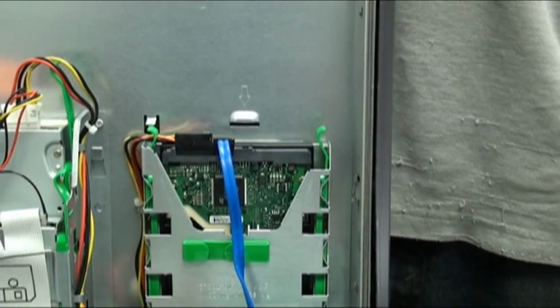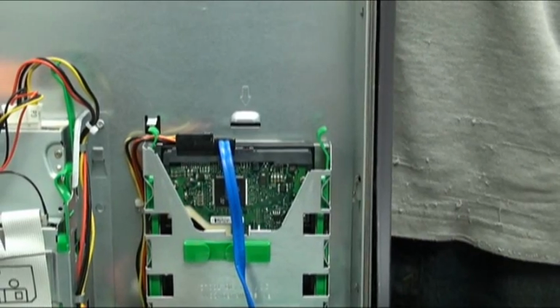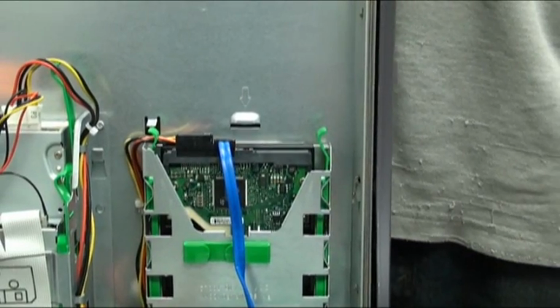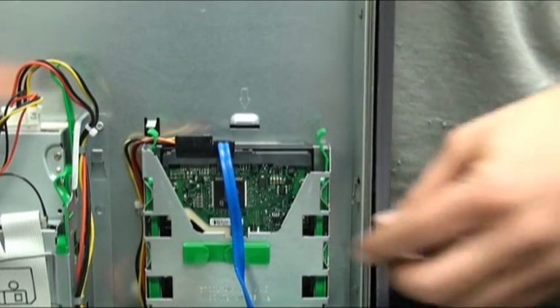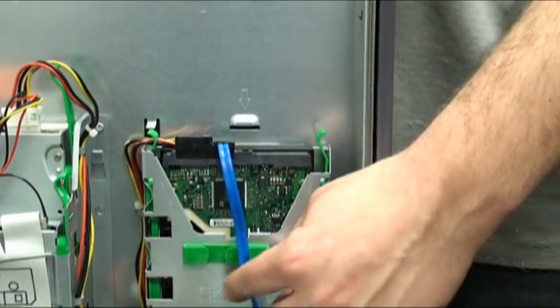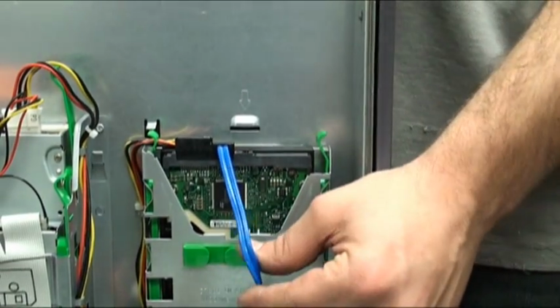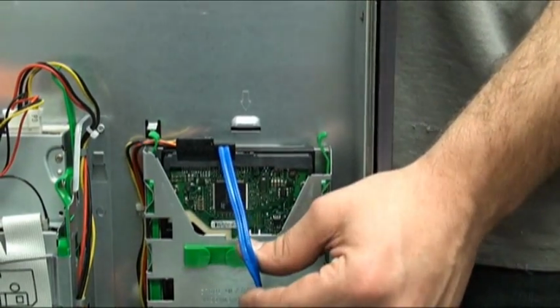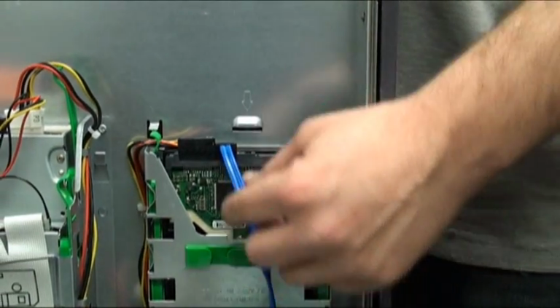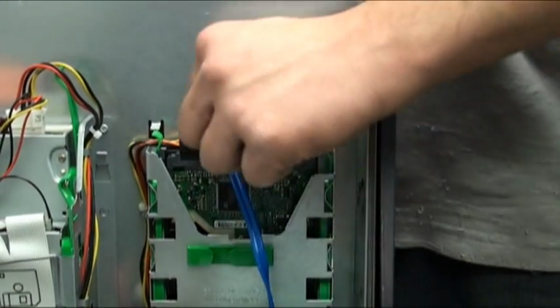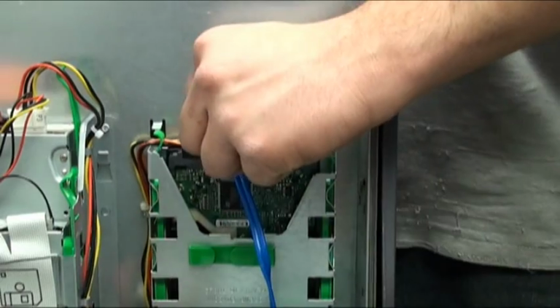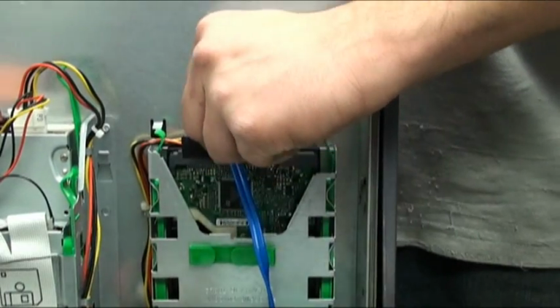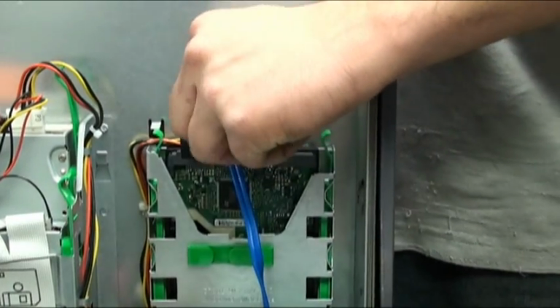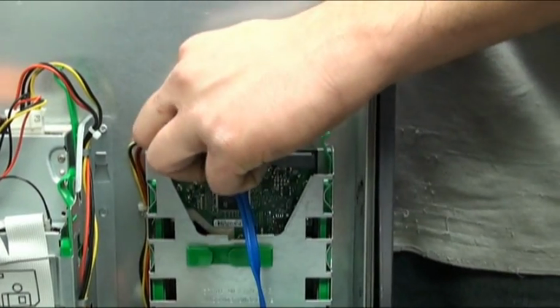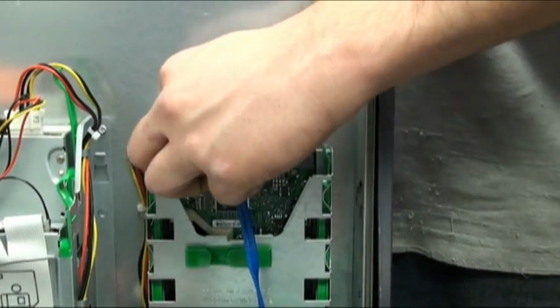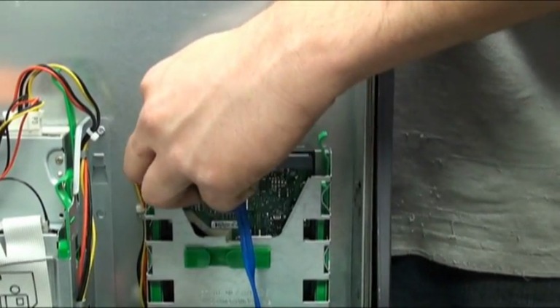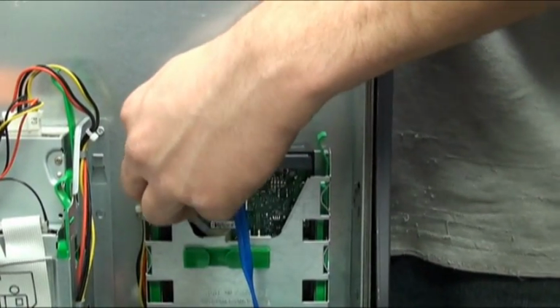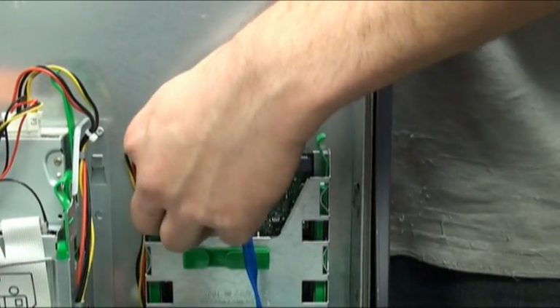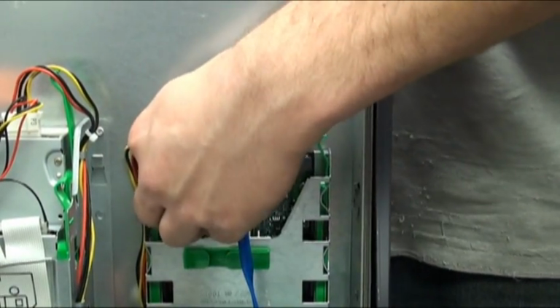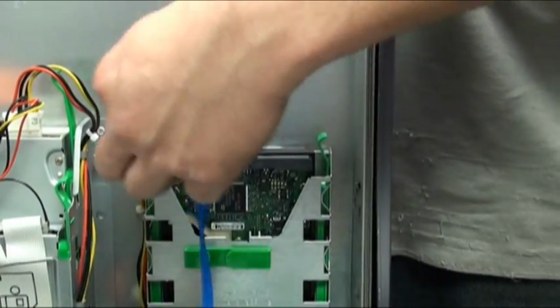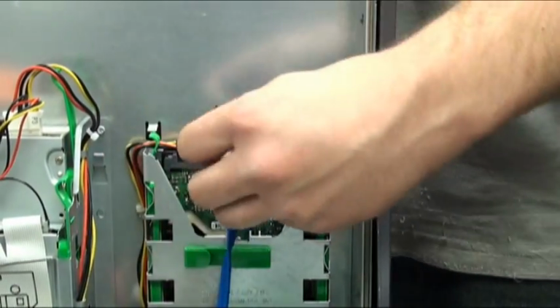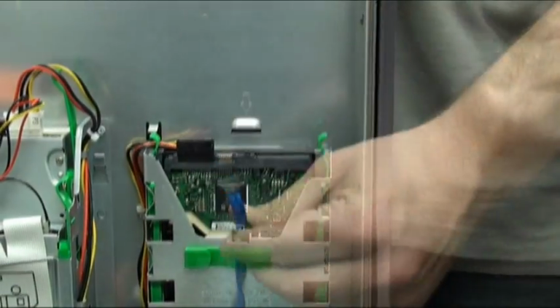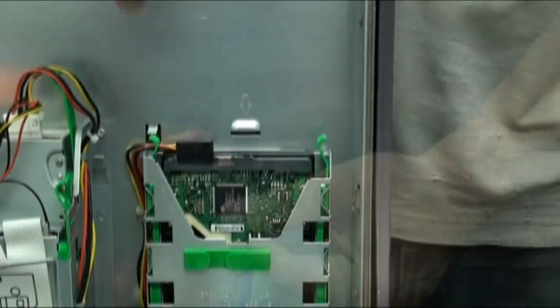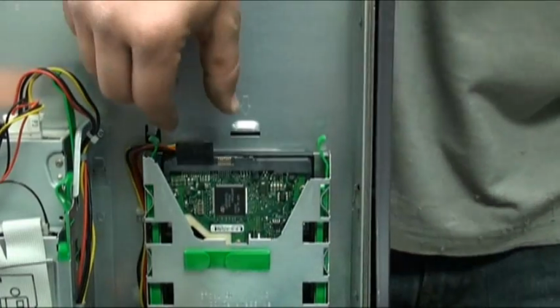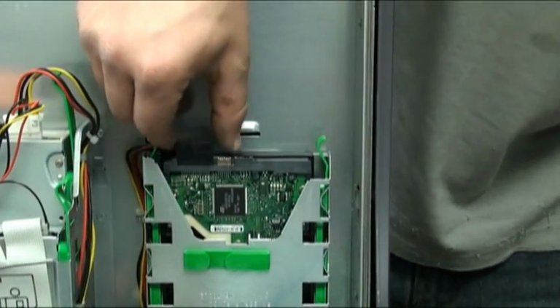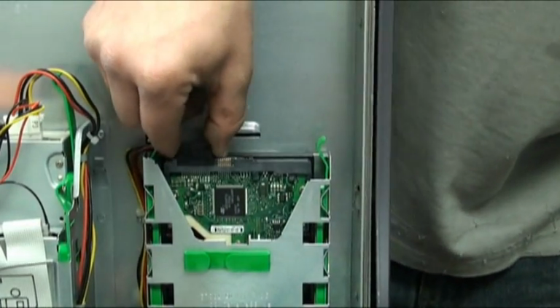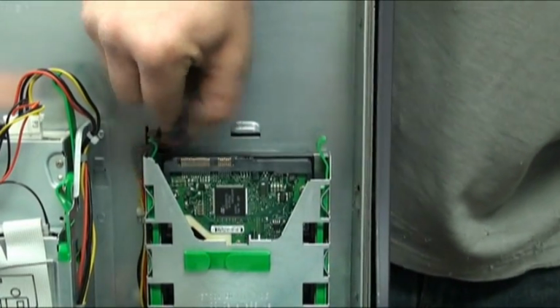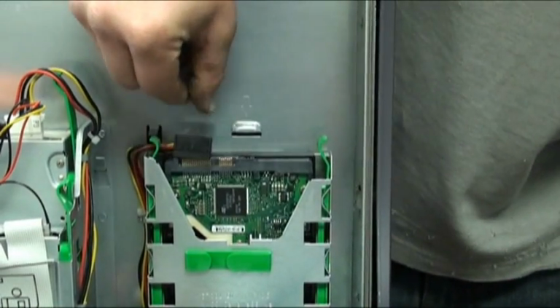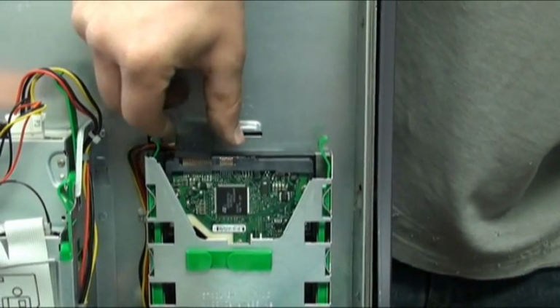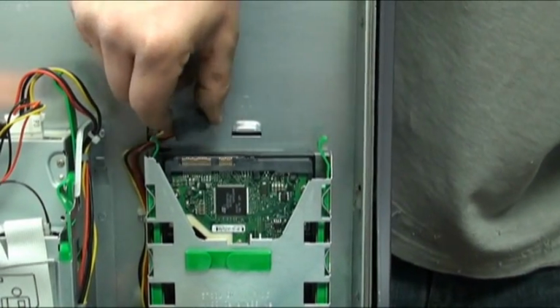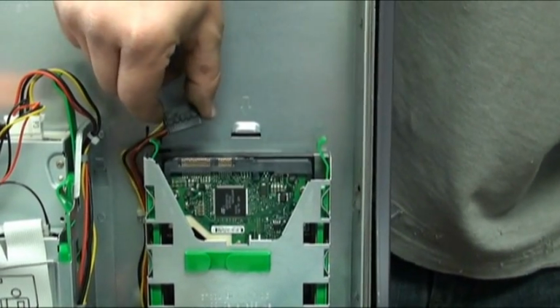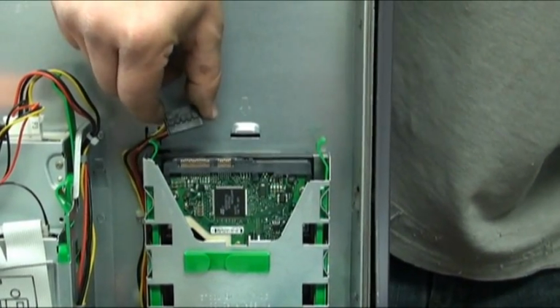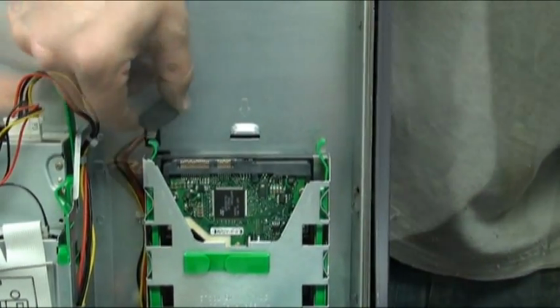Once inside the computer, we will locate the data cable going to the hard drive. Remove this cable from the hard drive by grabbing it at the base and lifting it out of the hard drive. Now remove the power cable from the hard drive in the same manner.